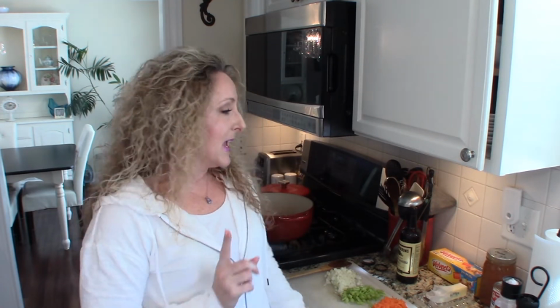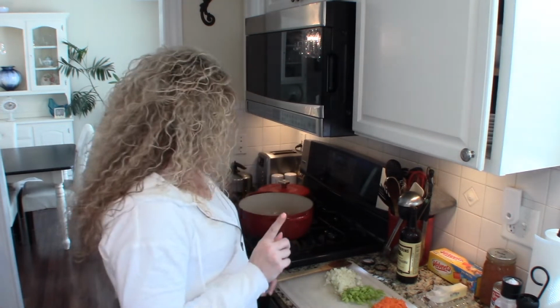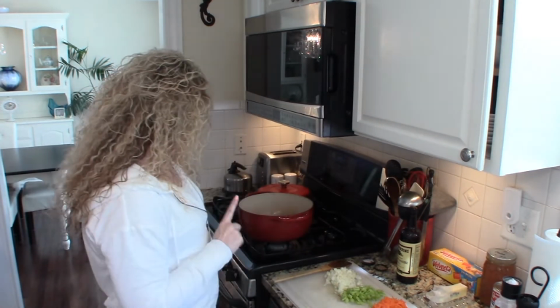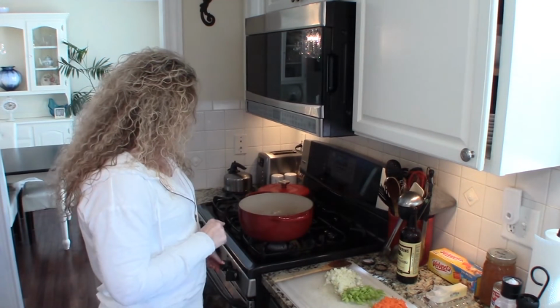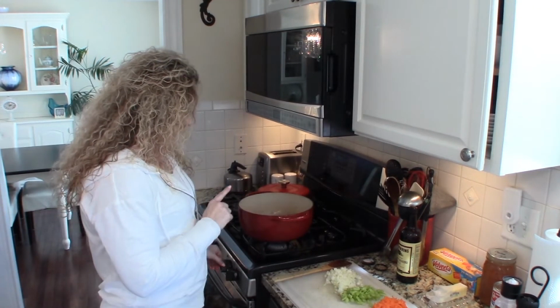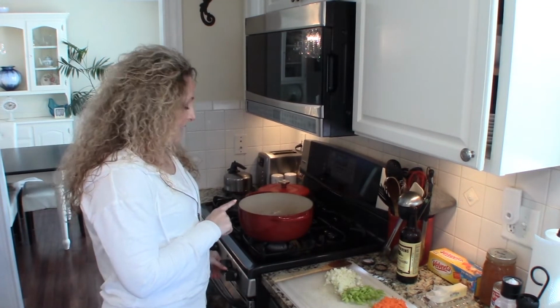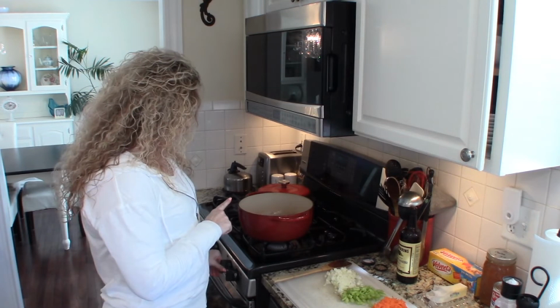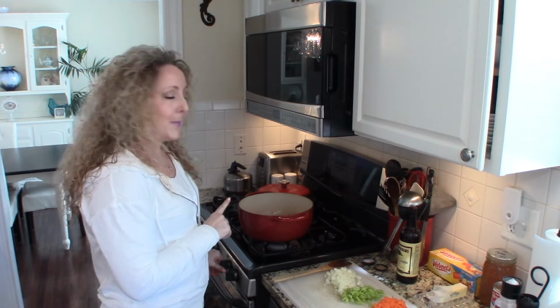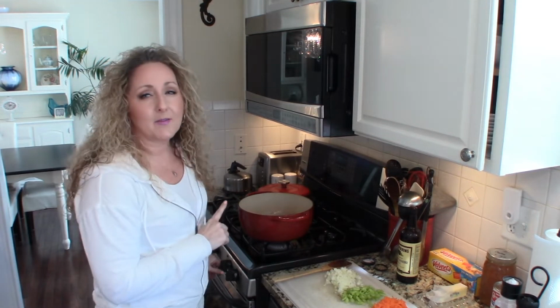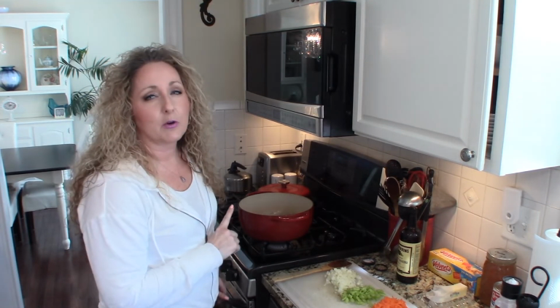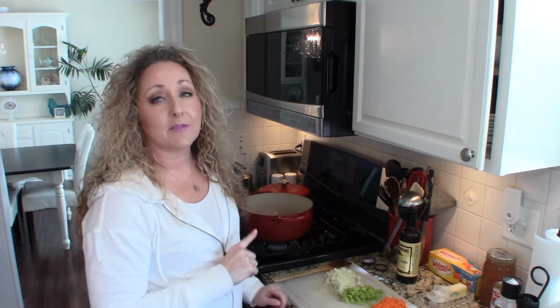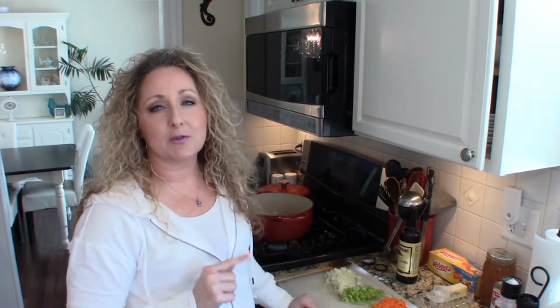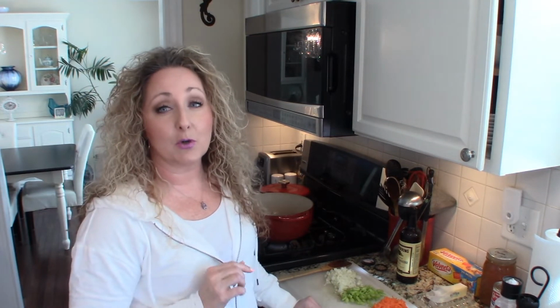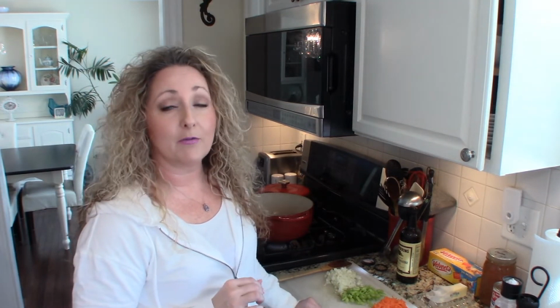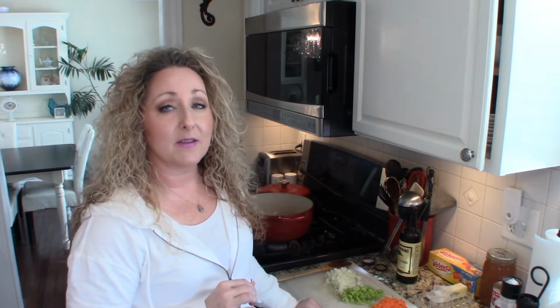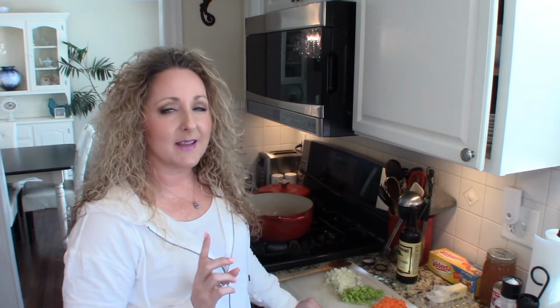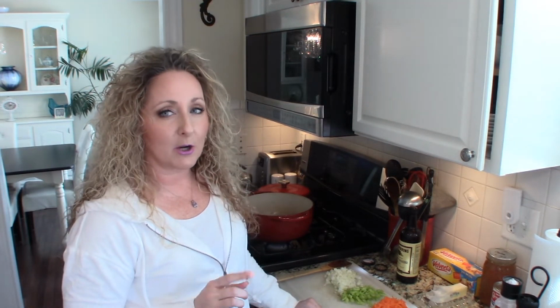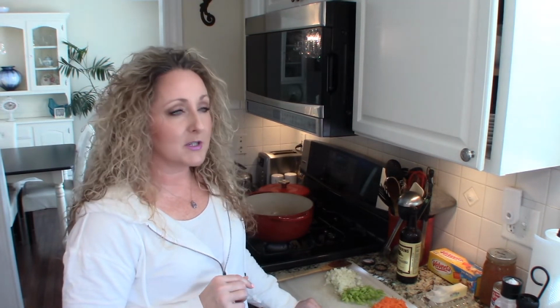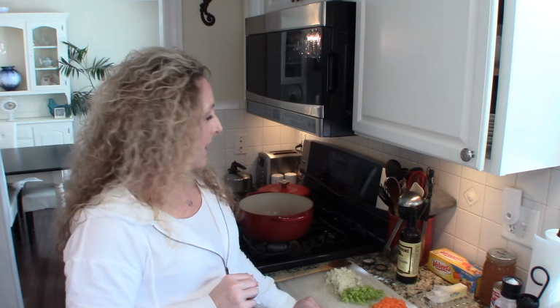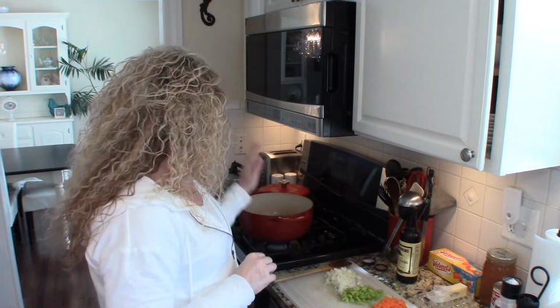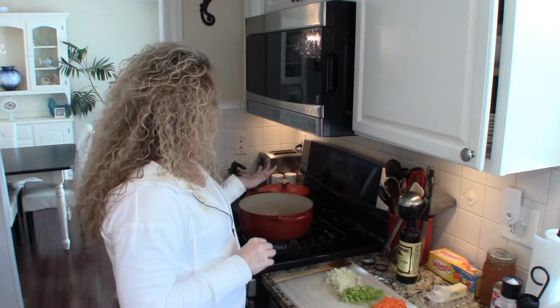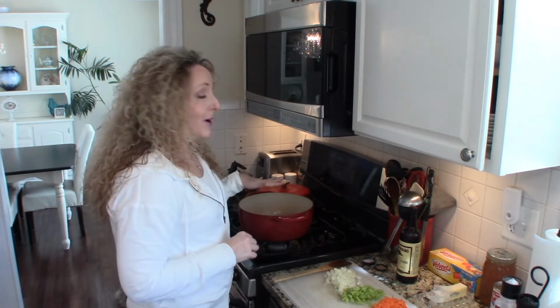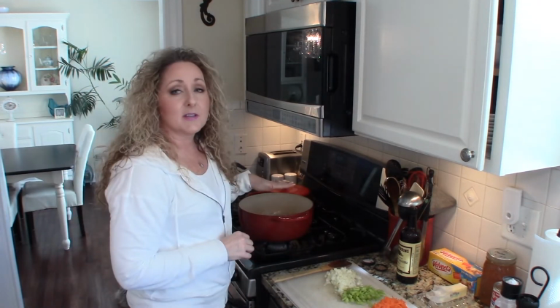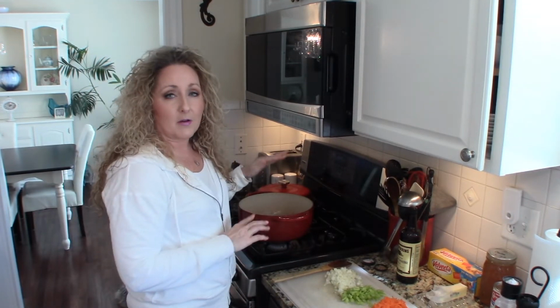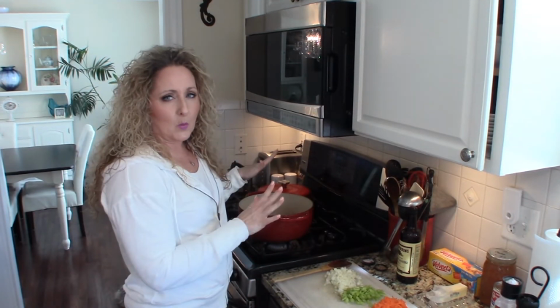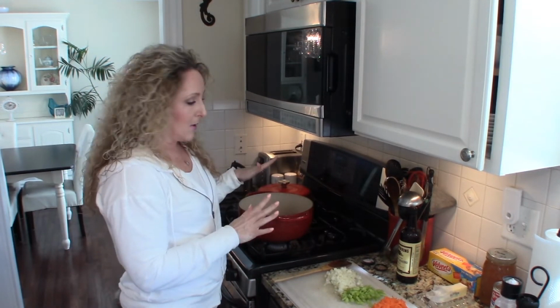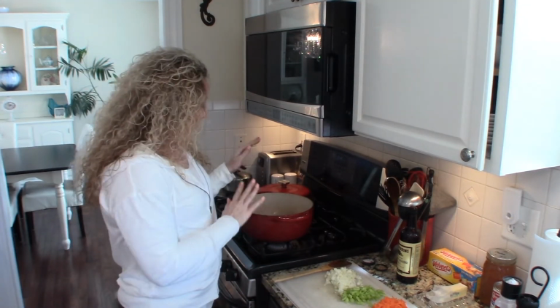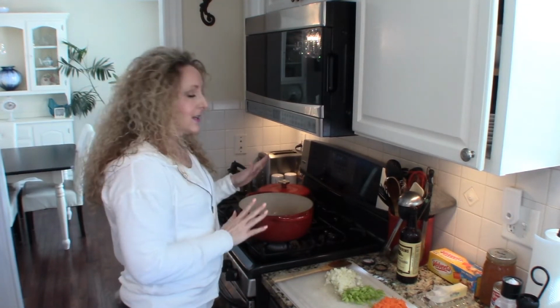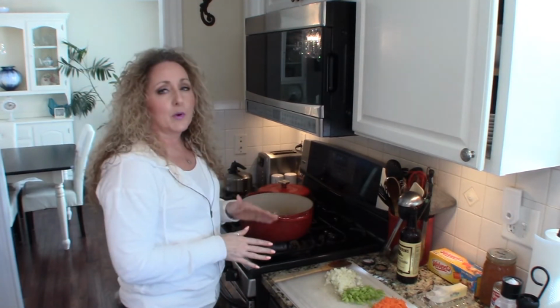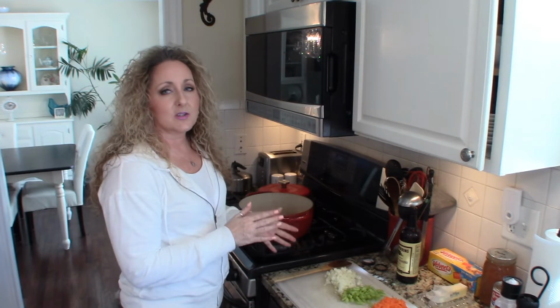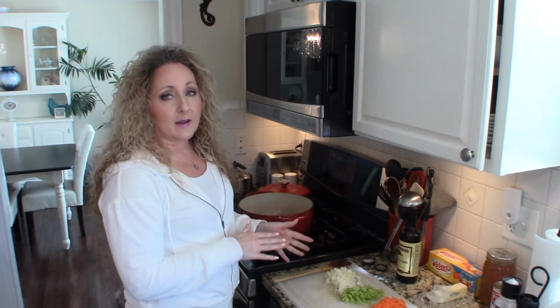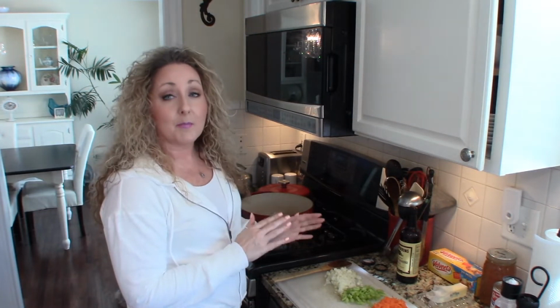I've started by browning about a half a pound of ground beef. You can use up to a pound of ground beef — that's entirely up to you. My ground beef is pretty well browned, and once I get to that point I start adding my veggies.